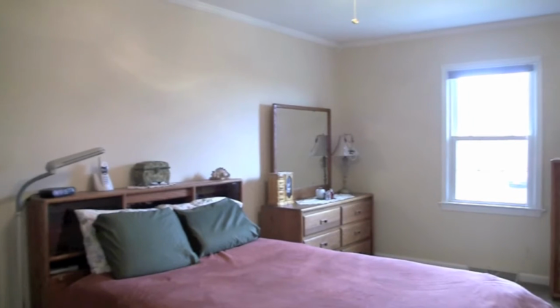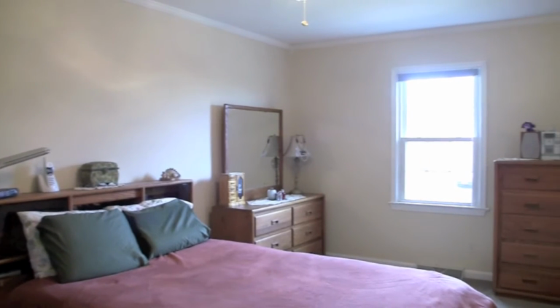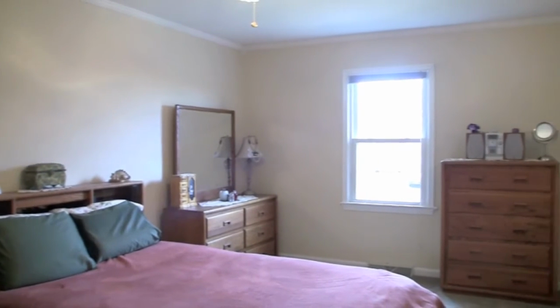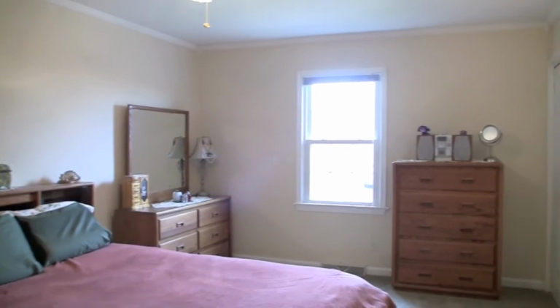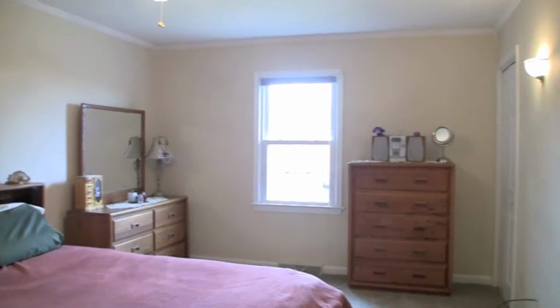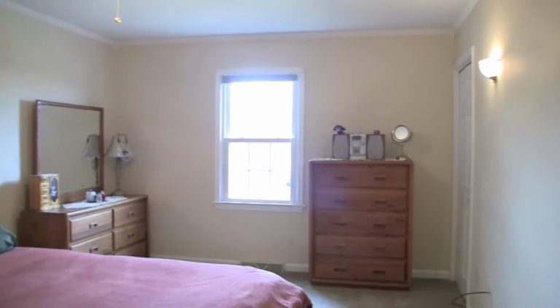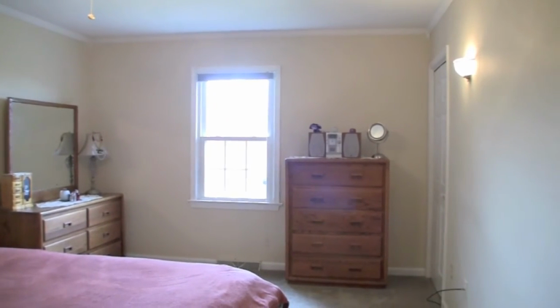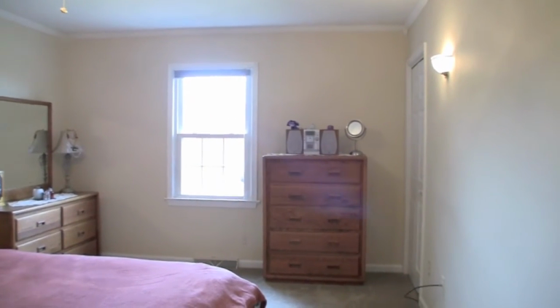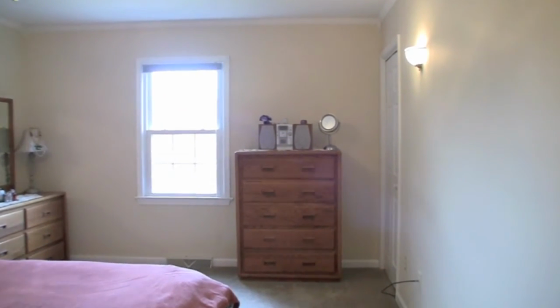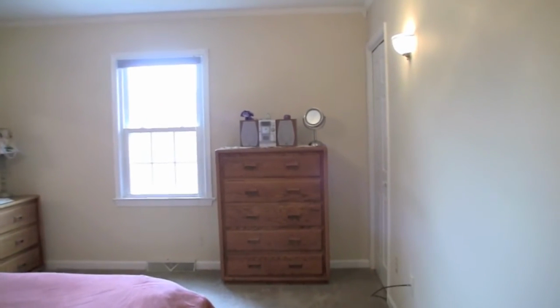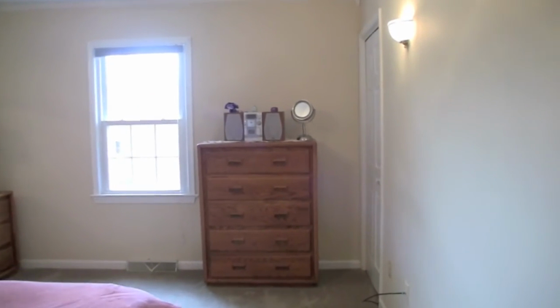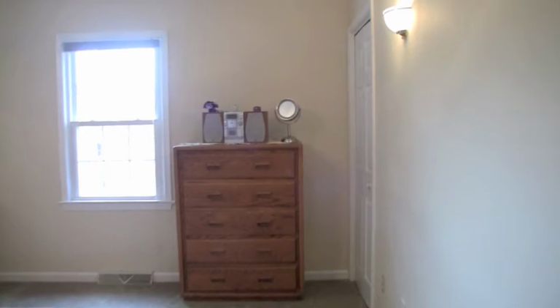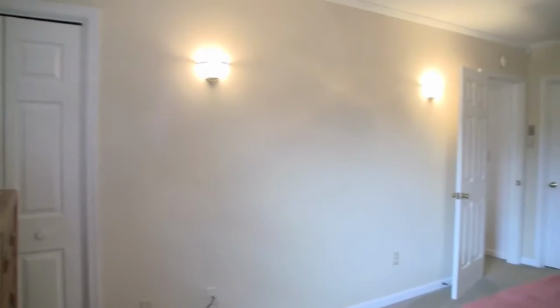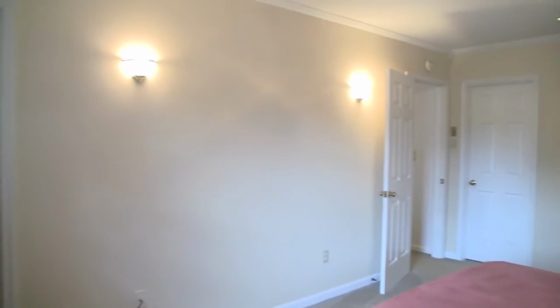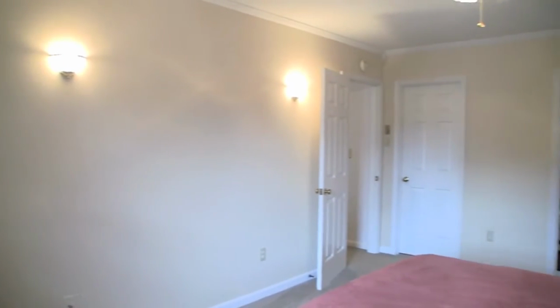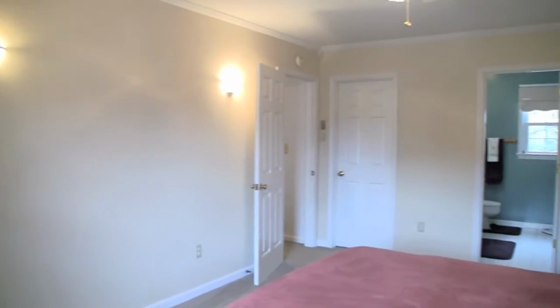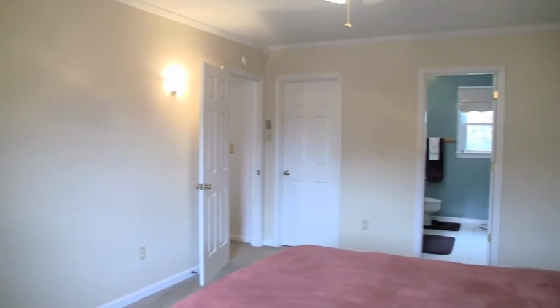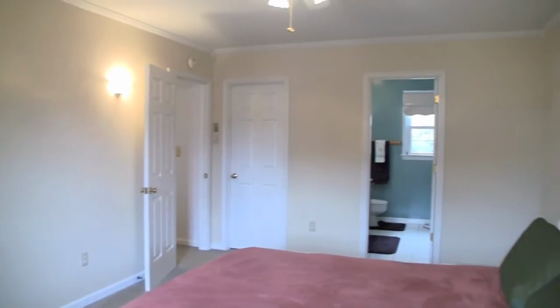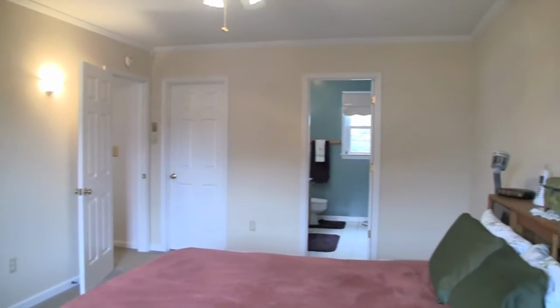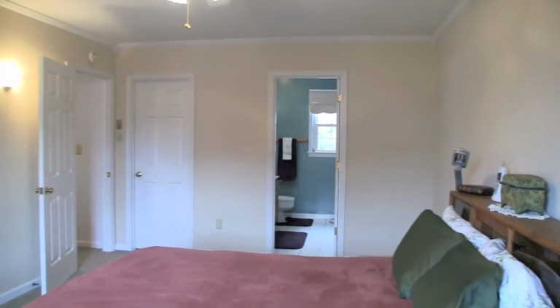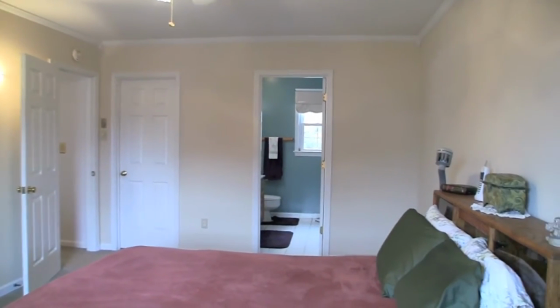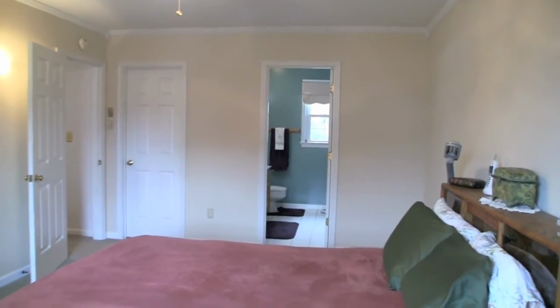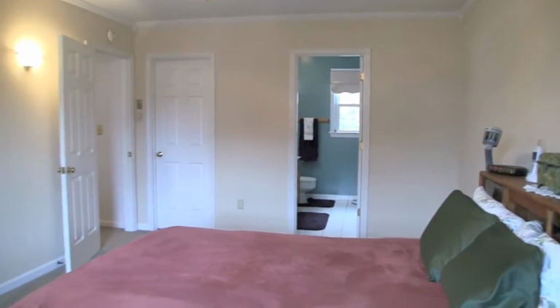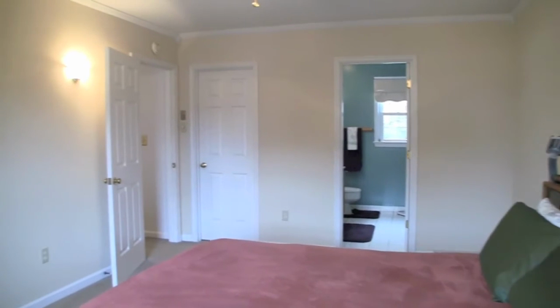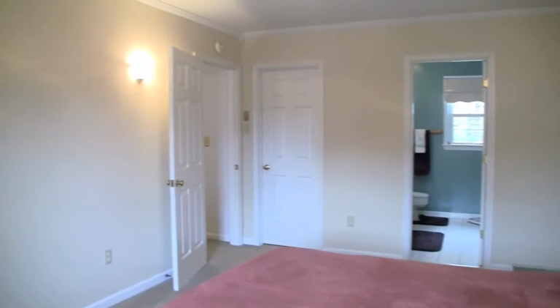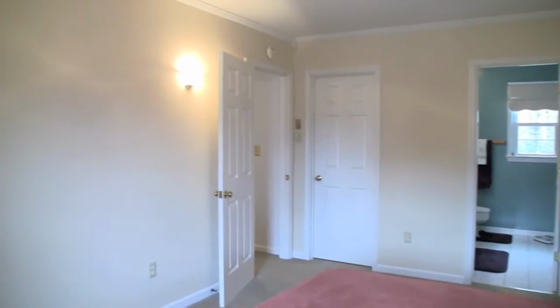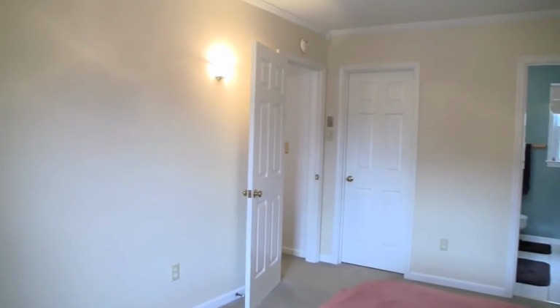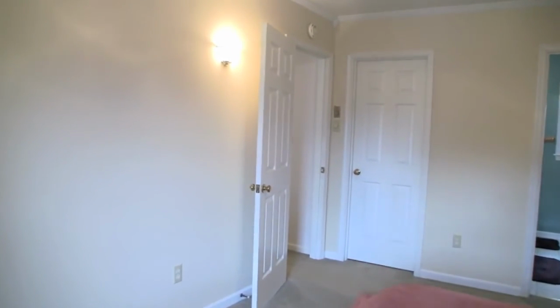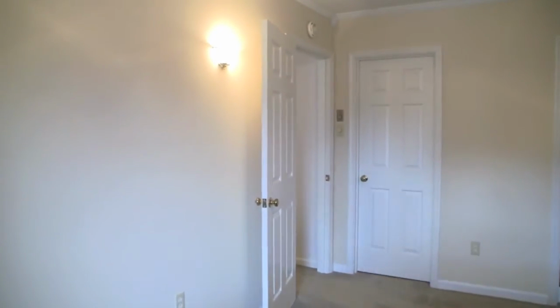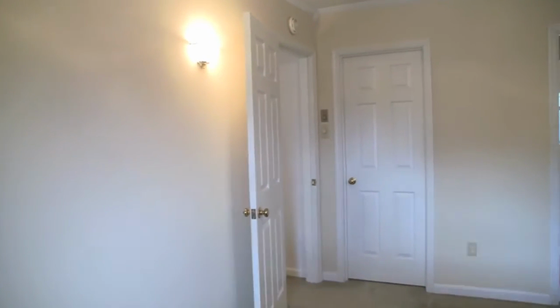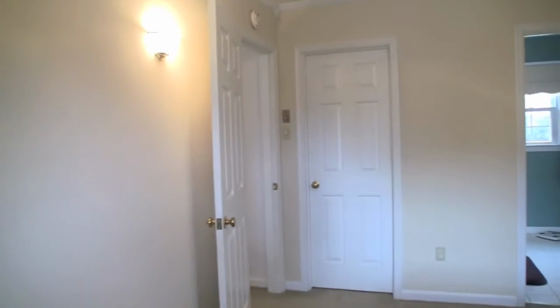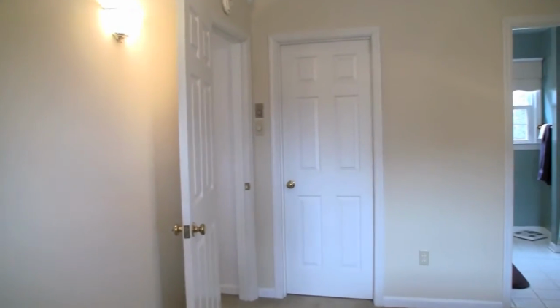The carpeted master suite on the home's upper level is spacious and has plenty of storage space thanks to two closets, one of them a large walk-in. The attached bath offers his and her sinks, ceramic tile, and a tub shower.